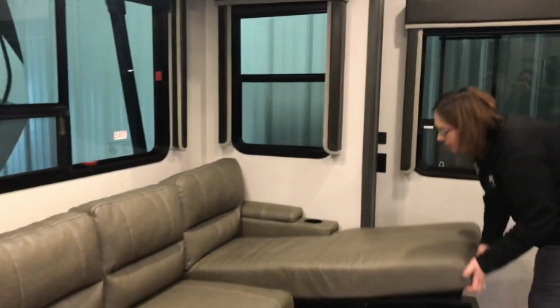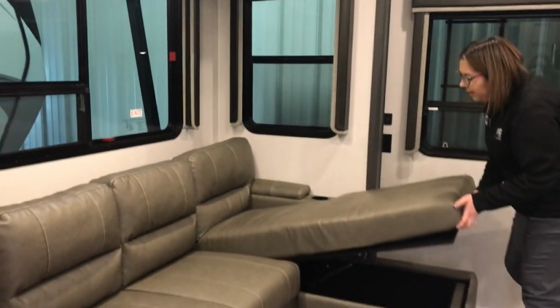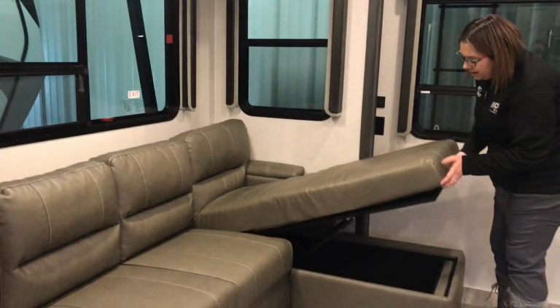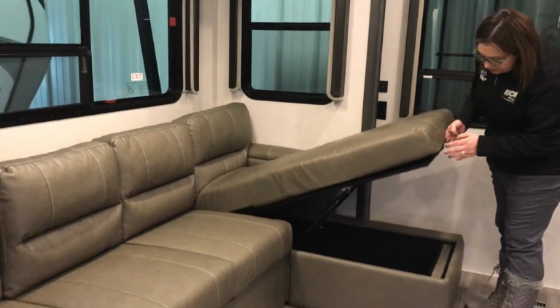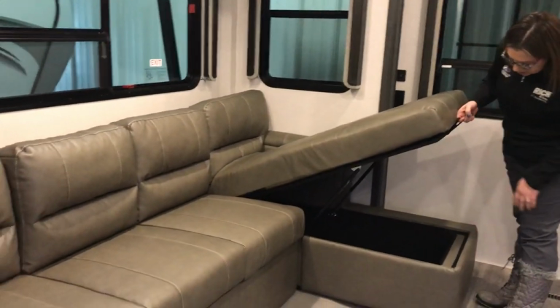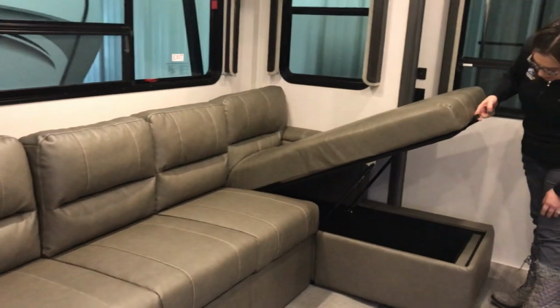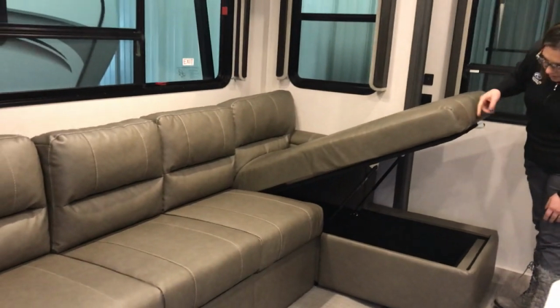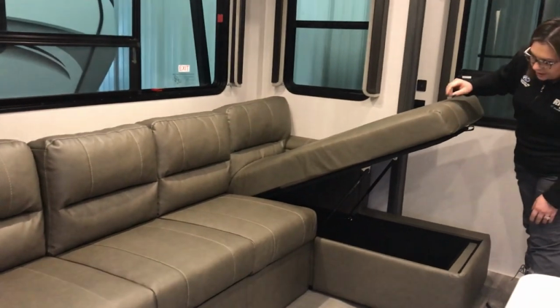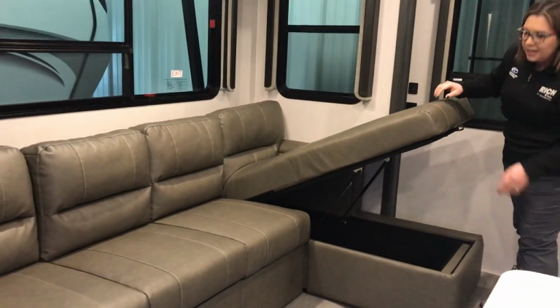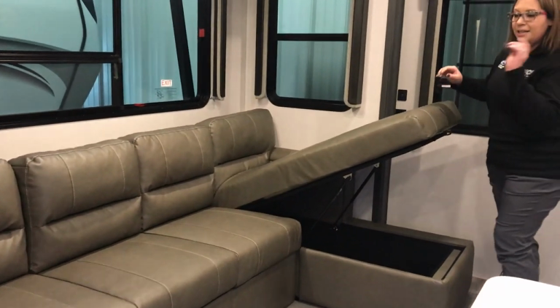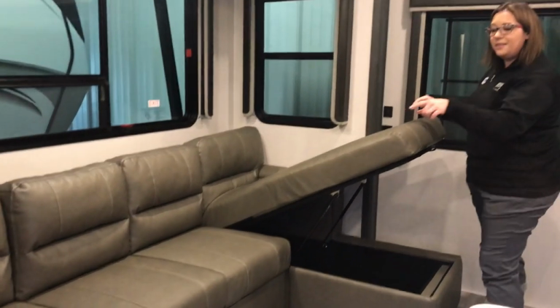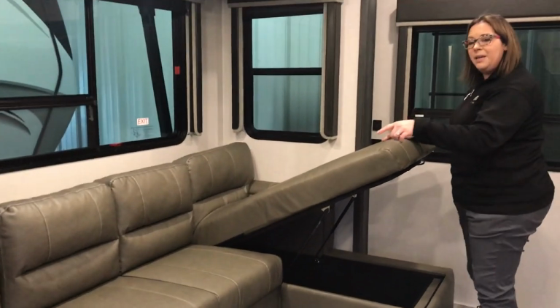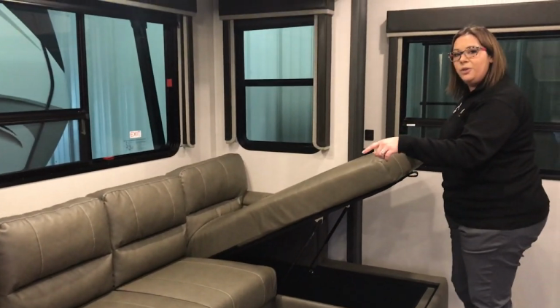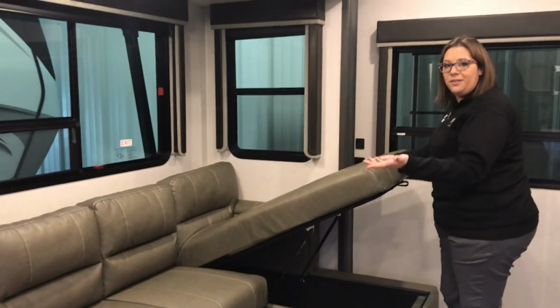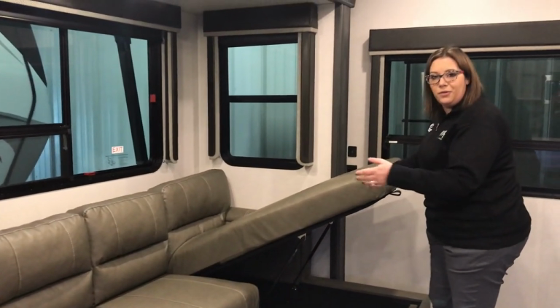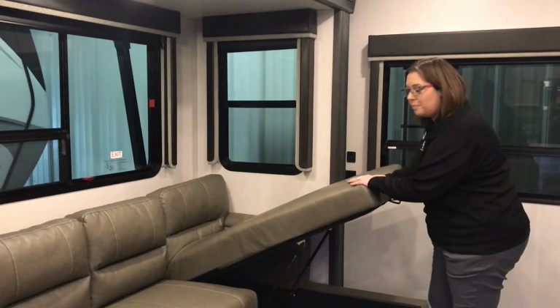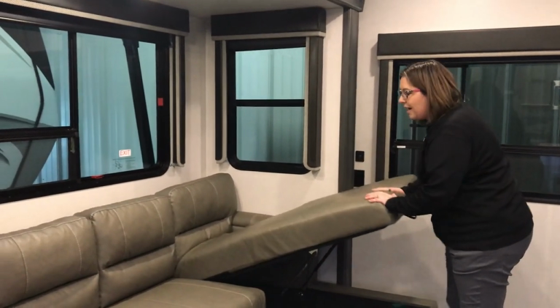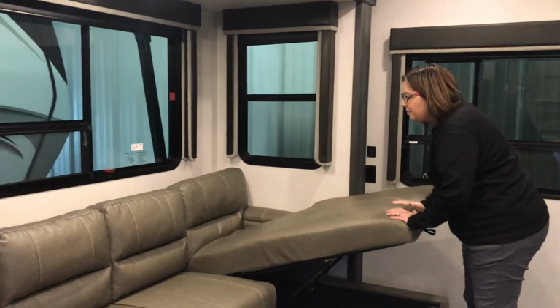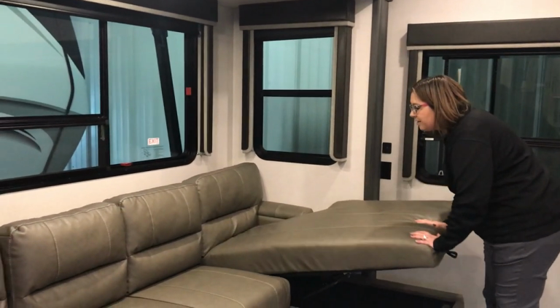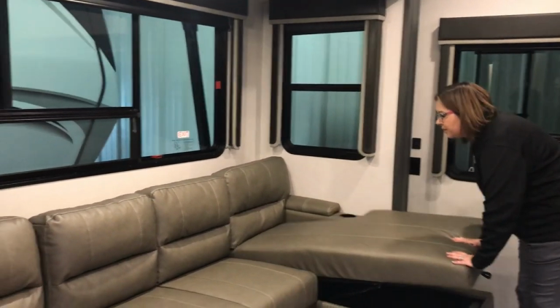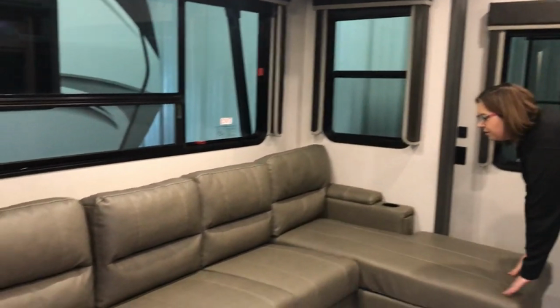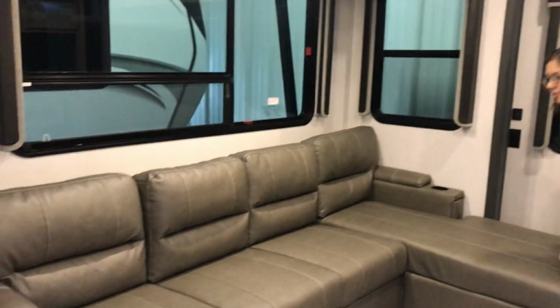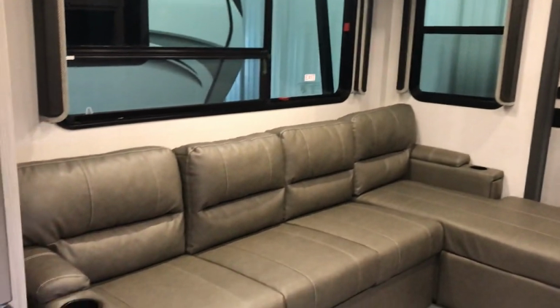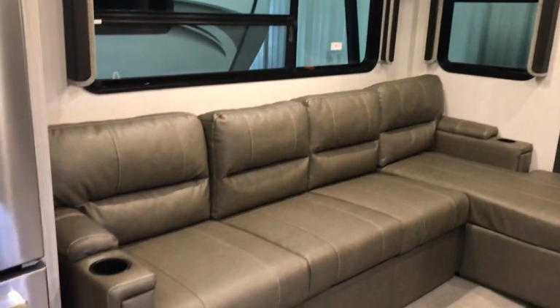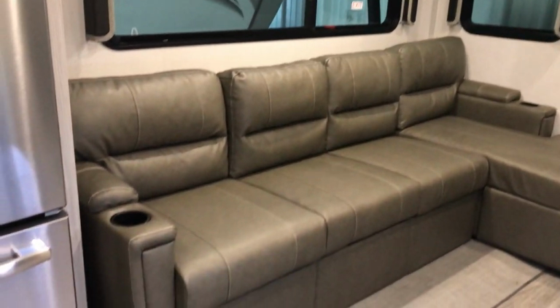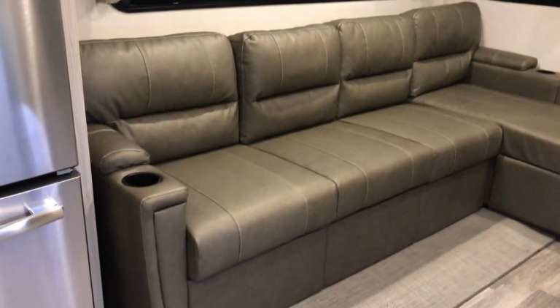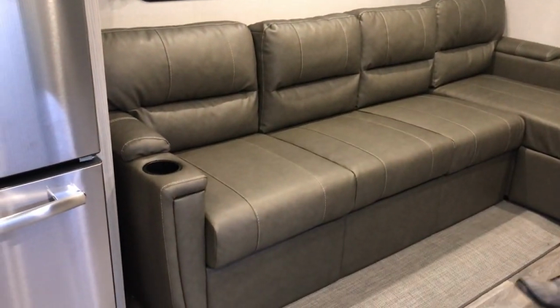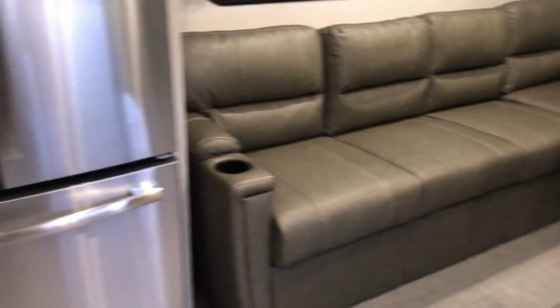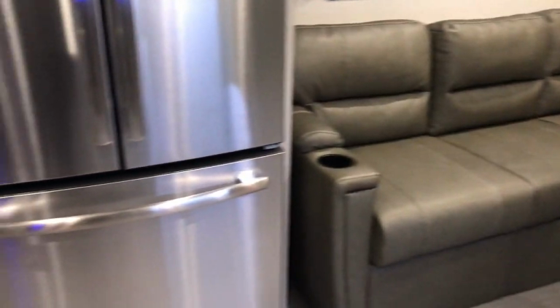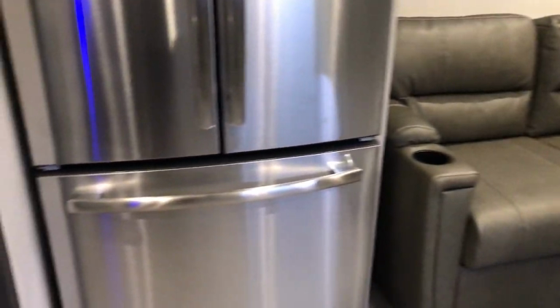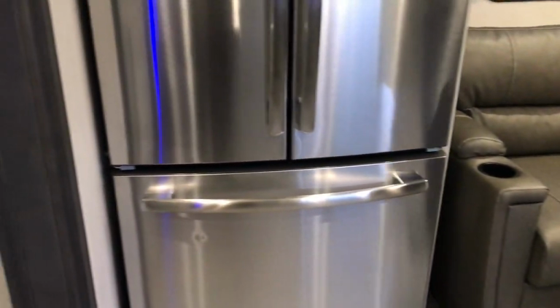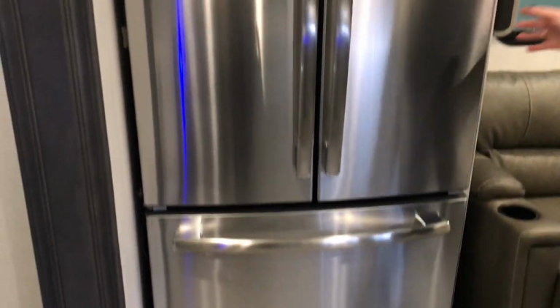There's great hidden storage here, and this does make into a bed. So if you happen to have anybody extra with you, you've got extra sleeping. And your residential refrigerator.